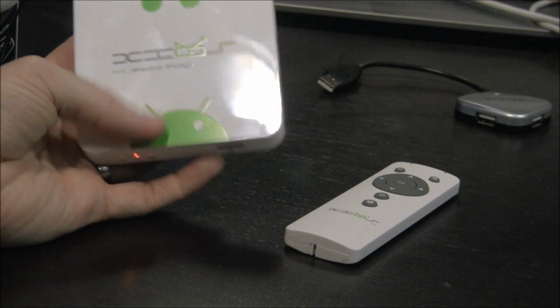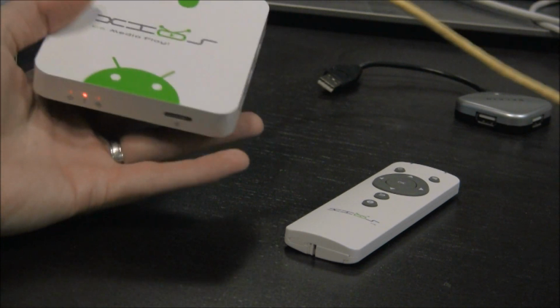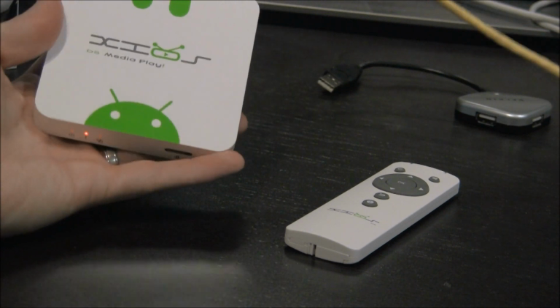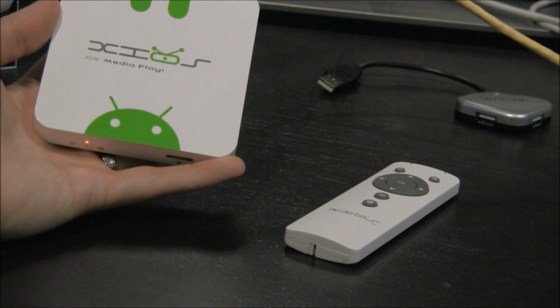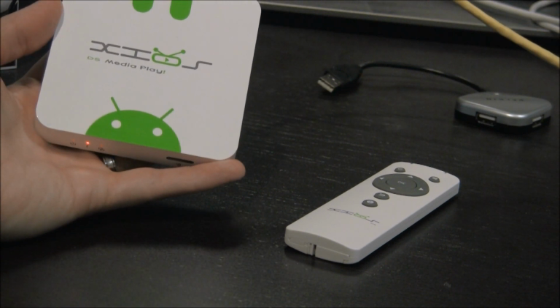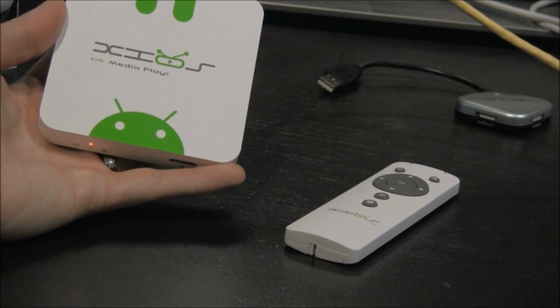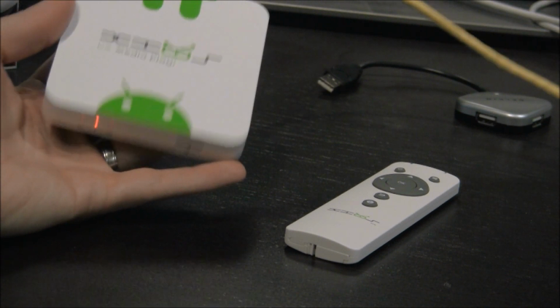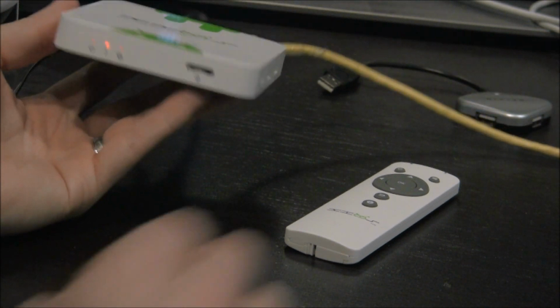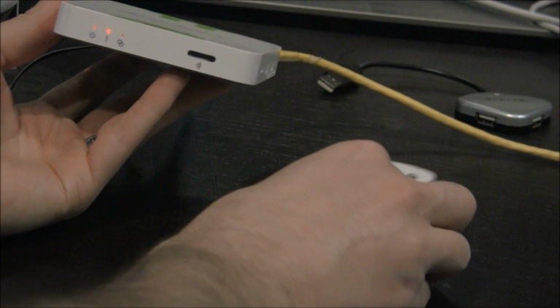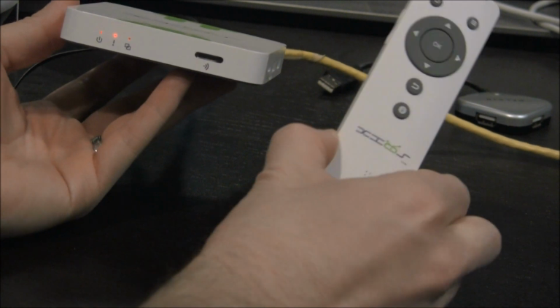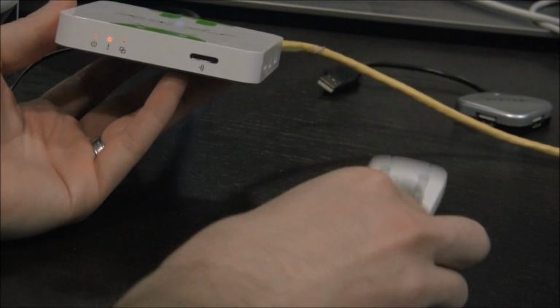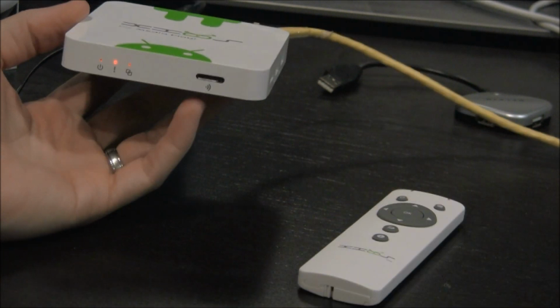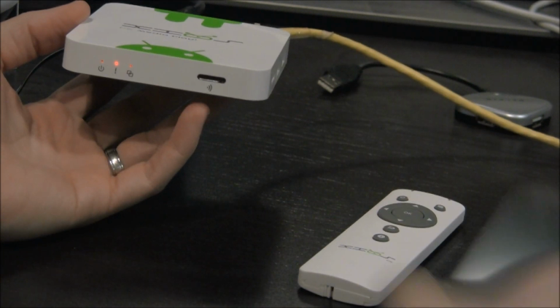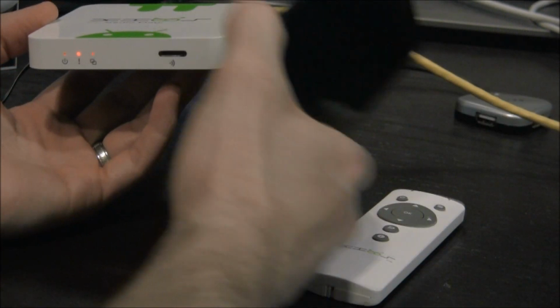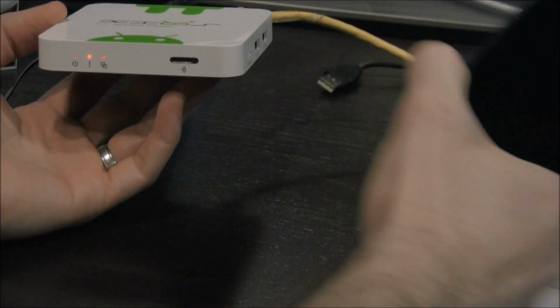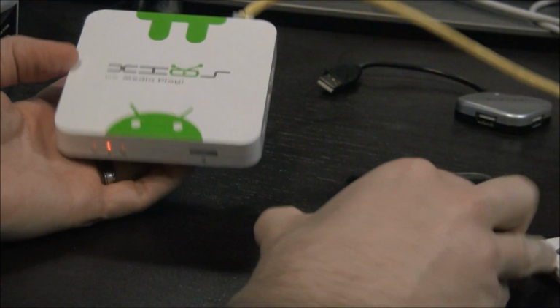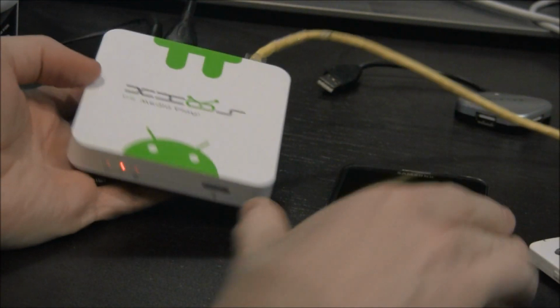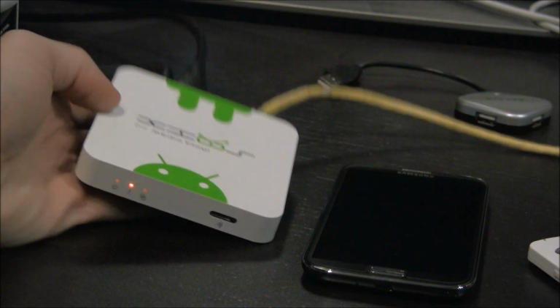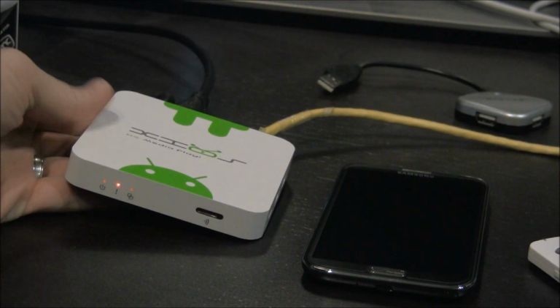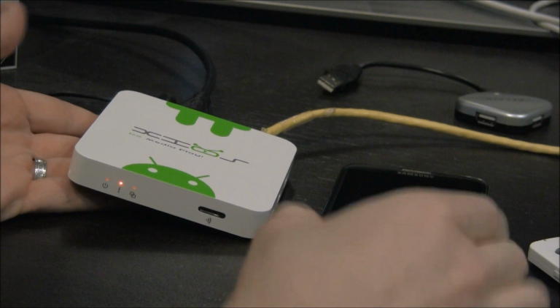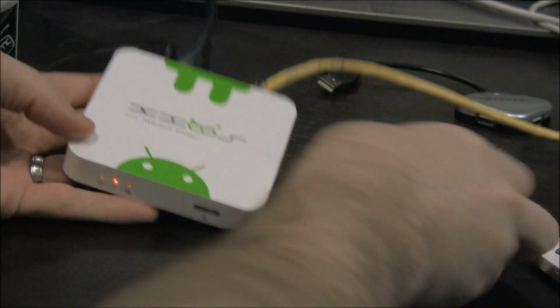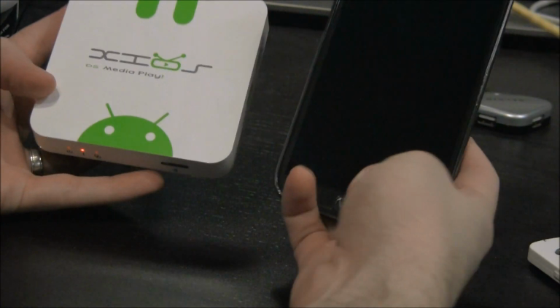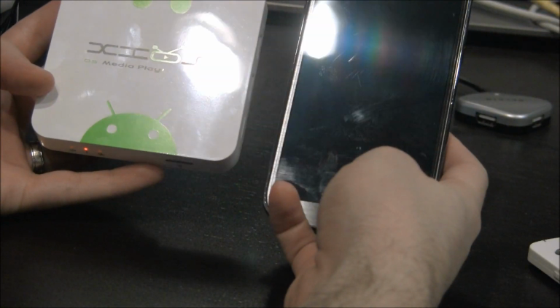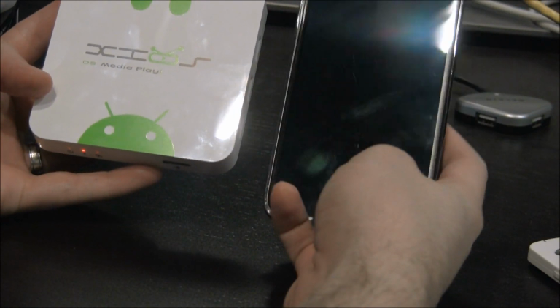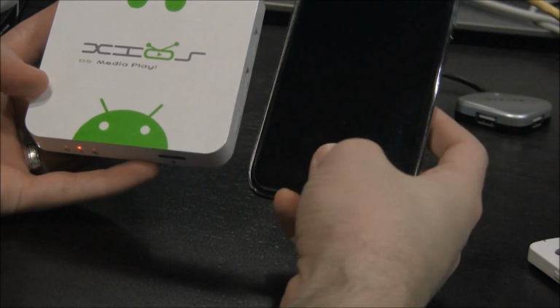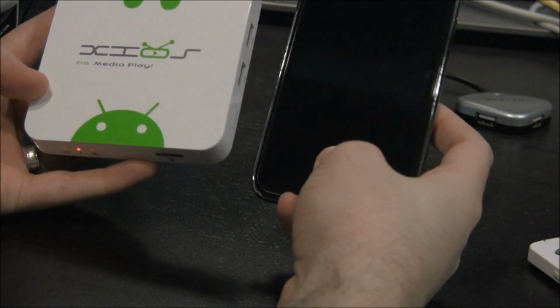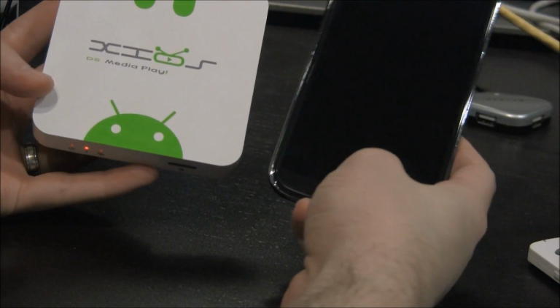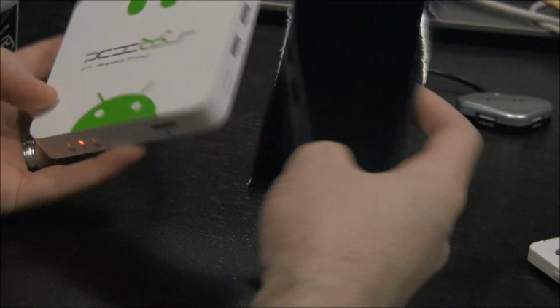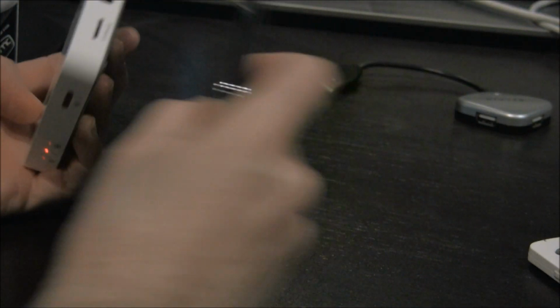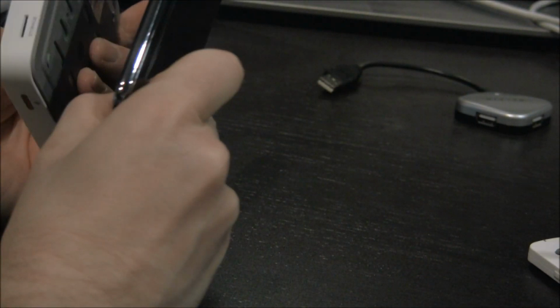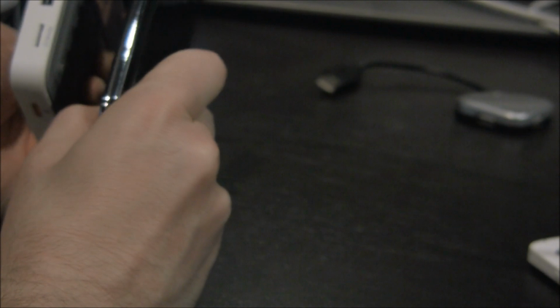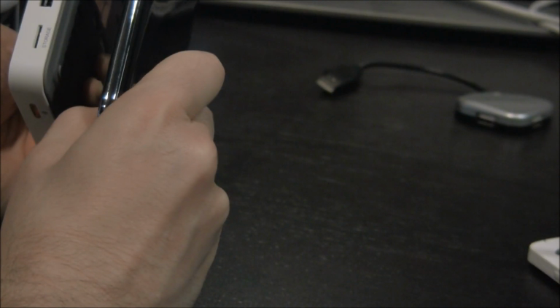You can see it's pretty small — probably about the size of an Apple TV — and it does come with this IR remote. Here's my Galaxy Note 2 for size comparison. The XEOS is actually a little bigger but a little thinner.